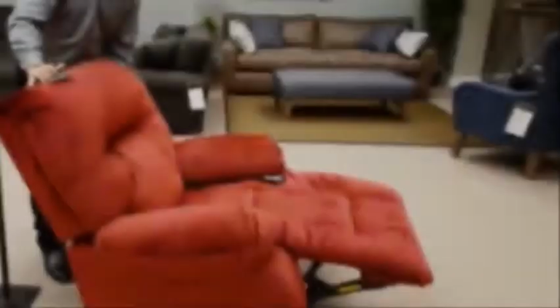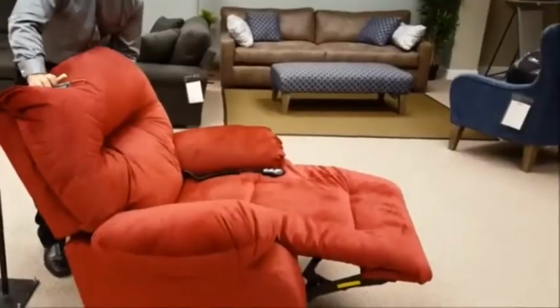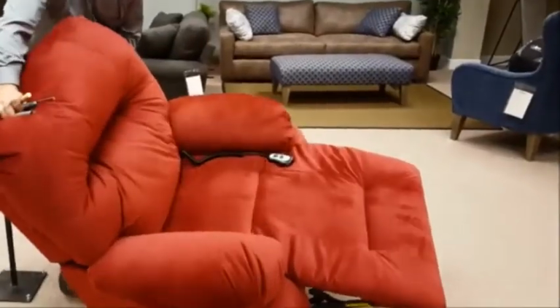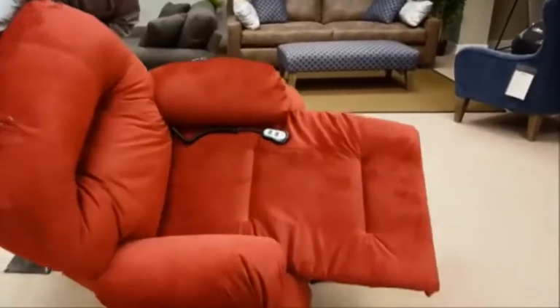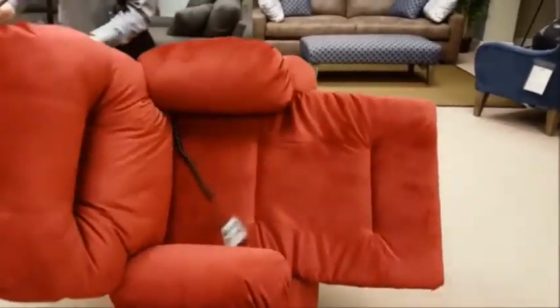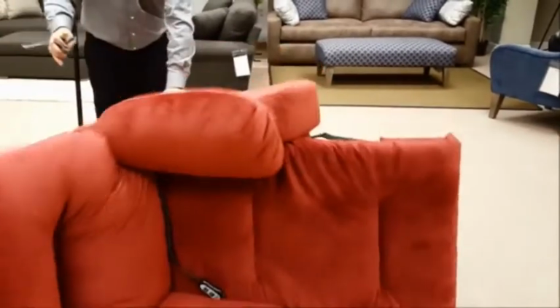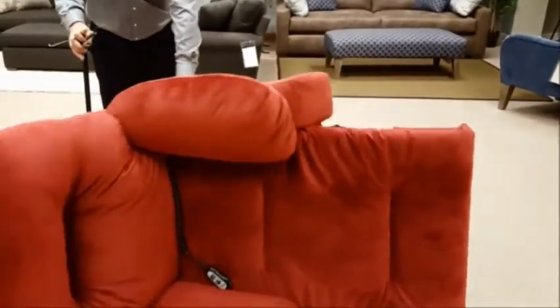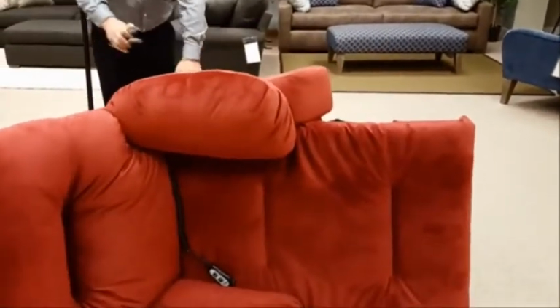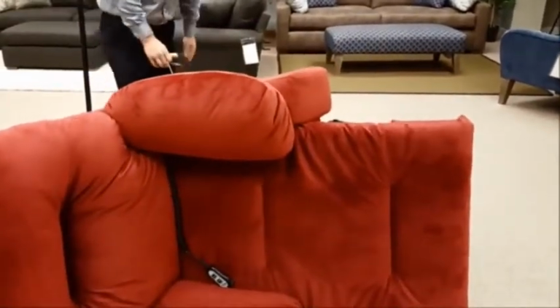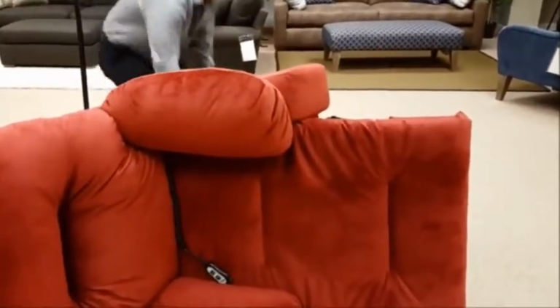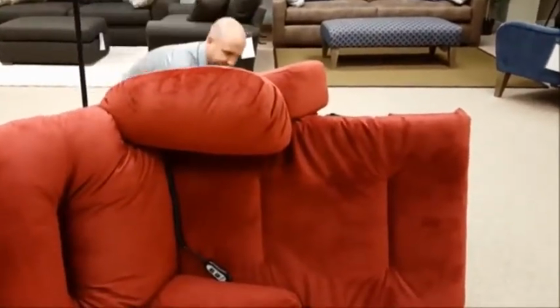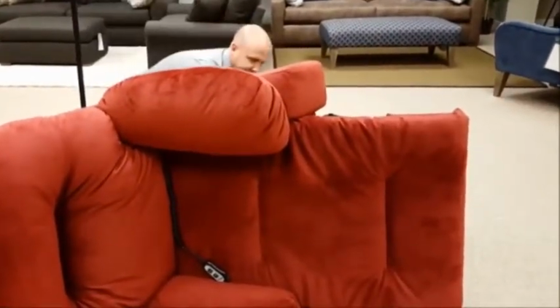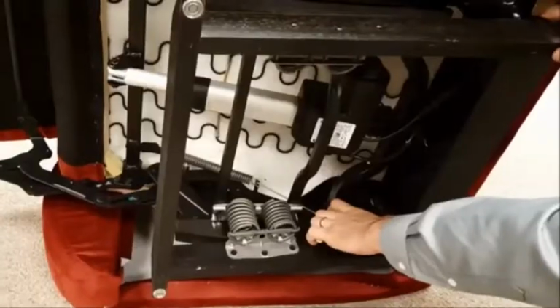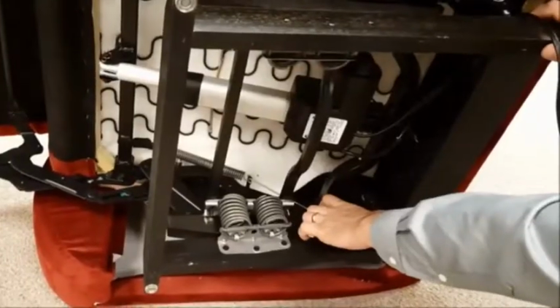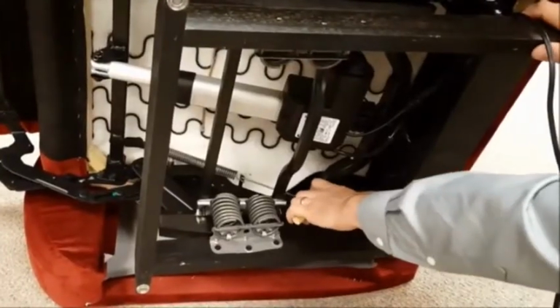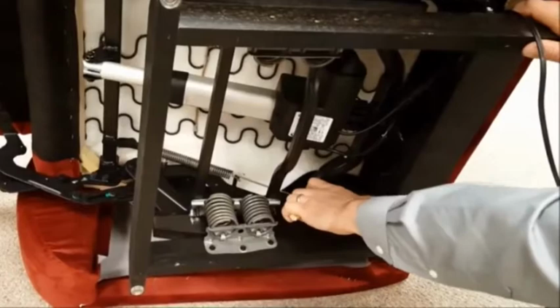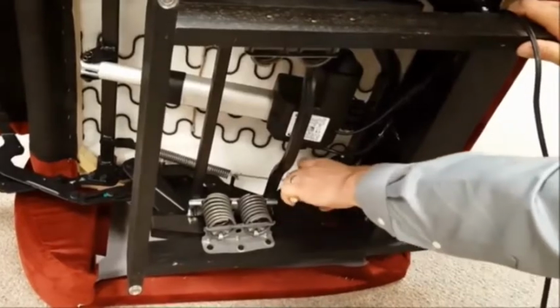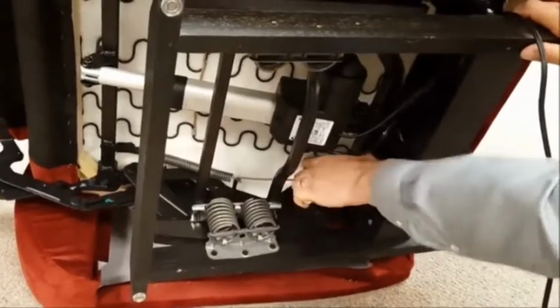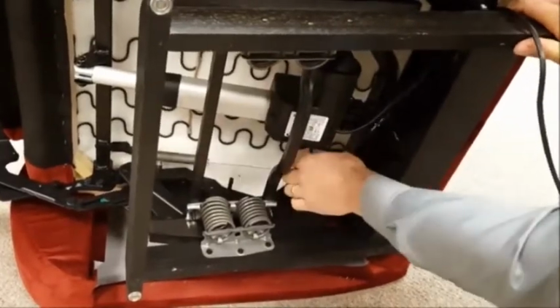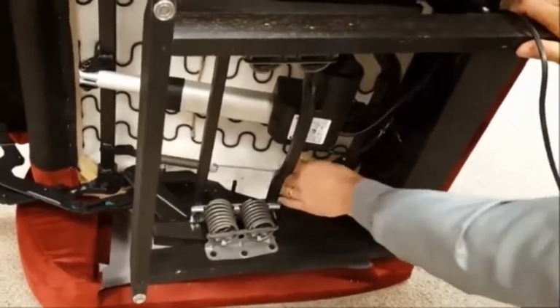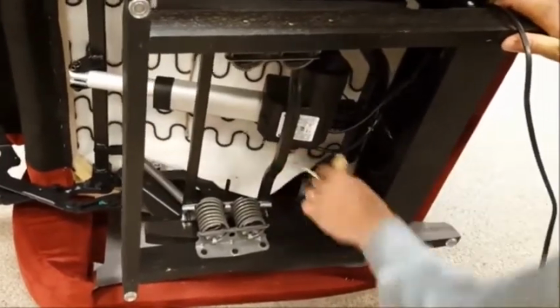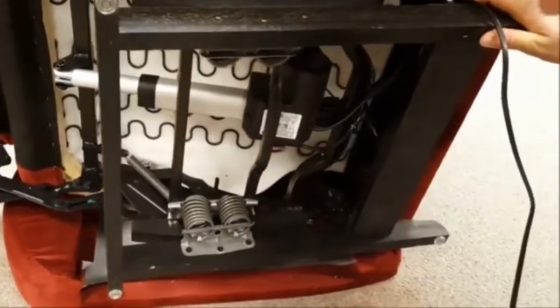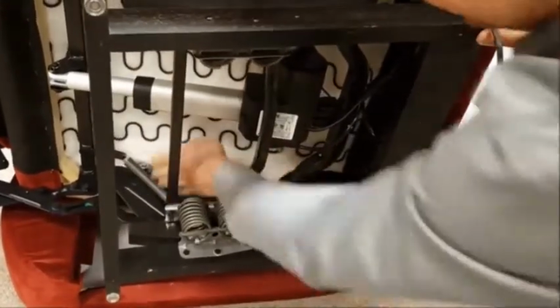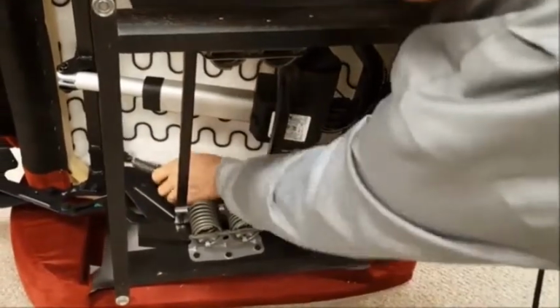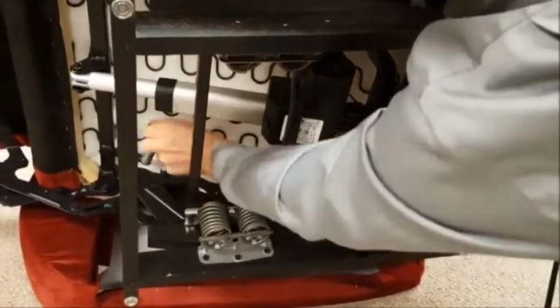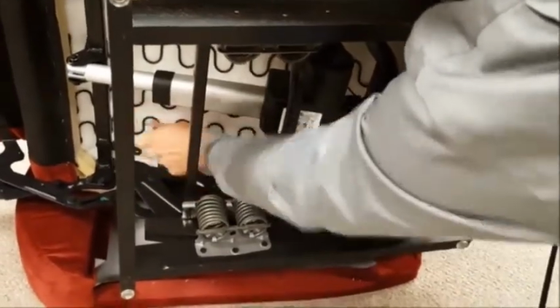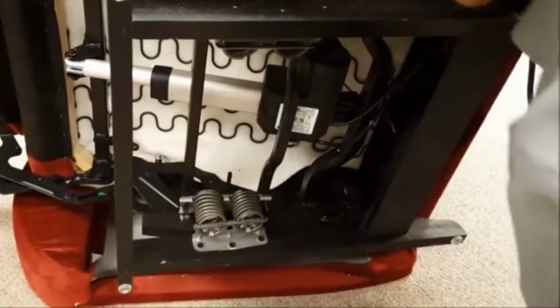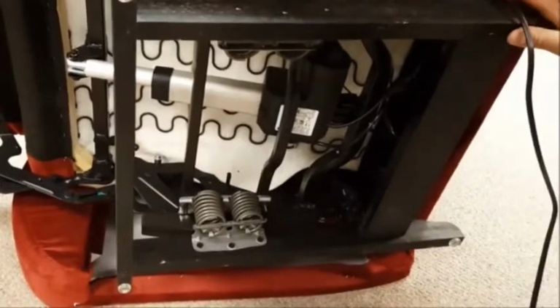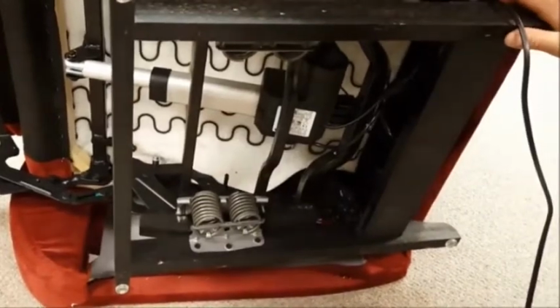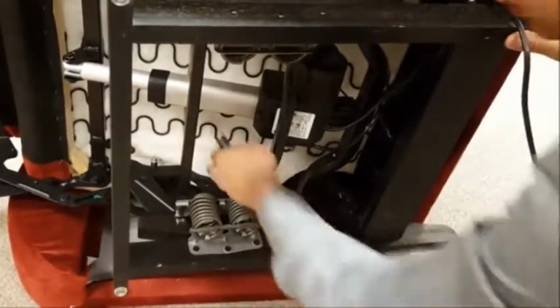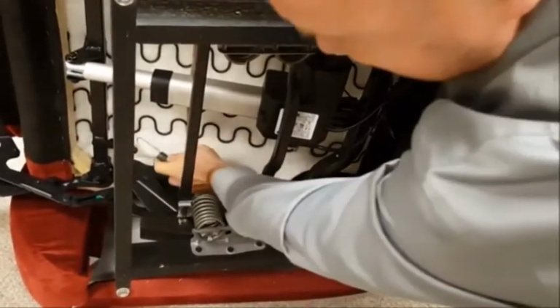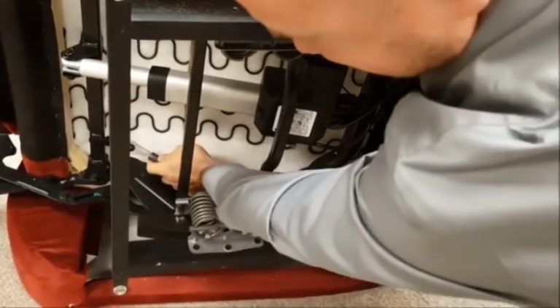Move the chair to the other side and repeat the same process: remove the factory installed spring and replace it with a lighter tension spring.